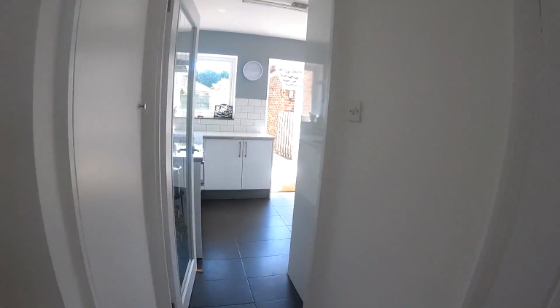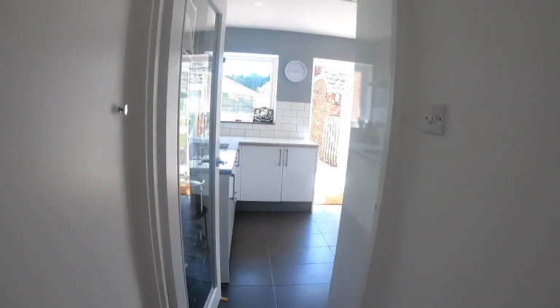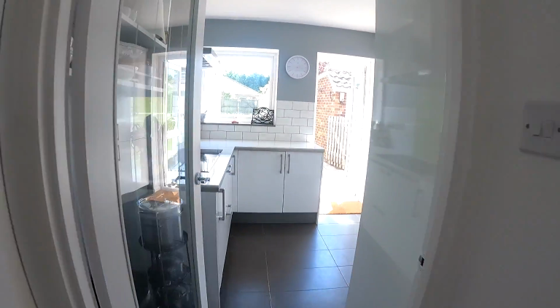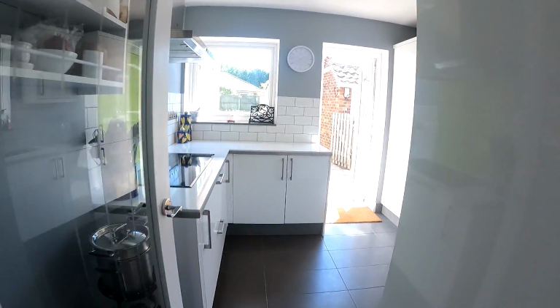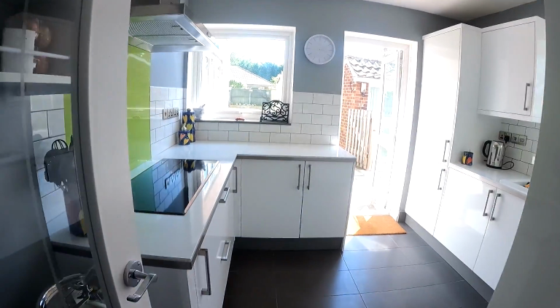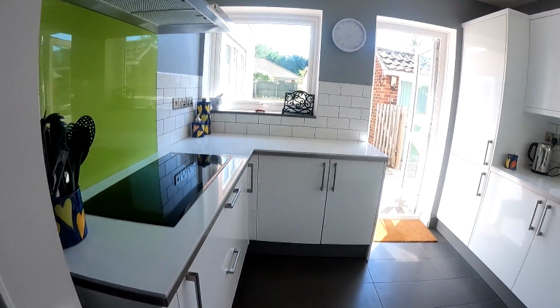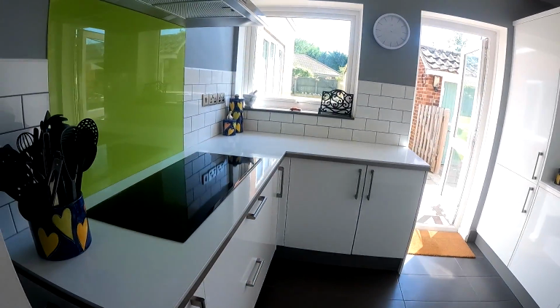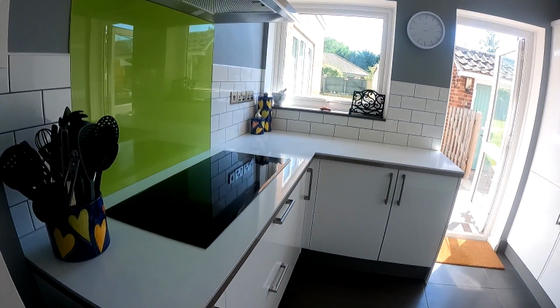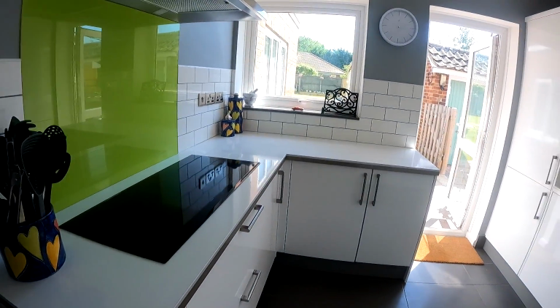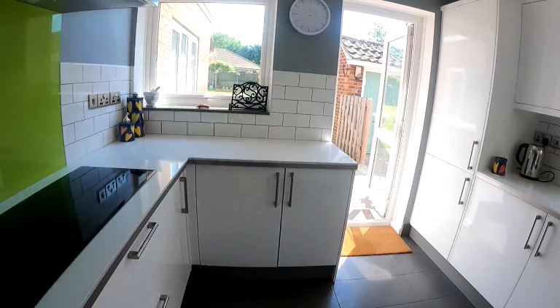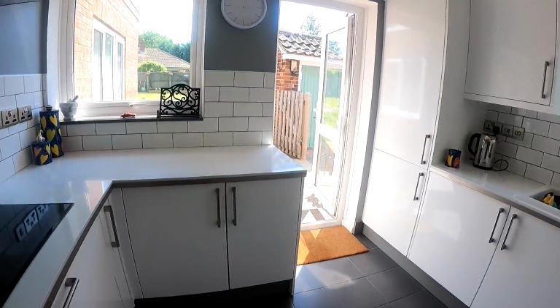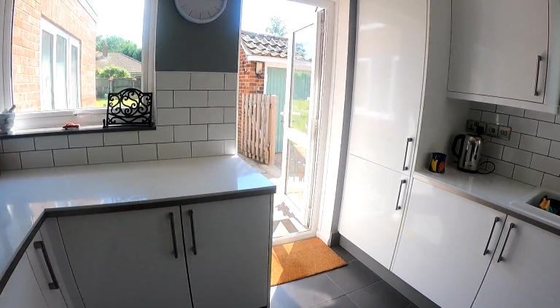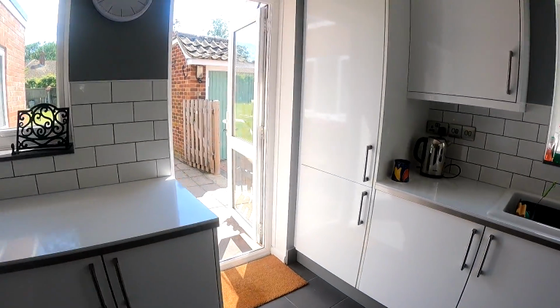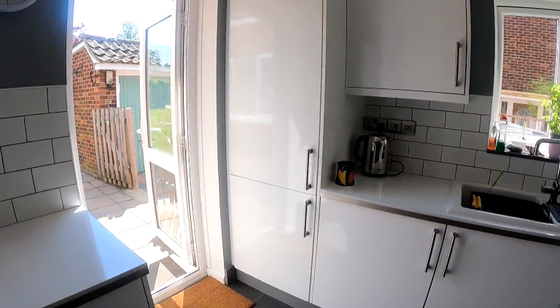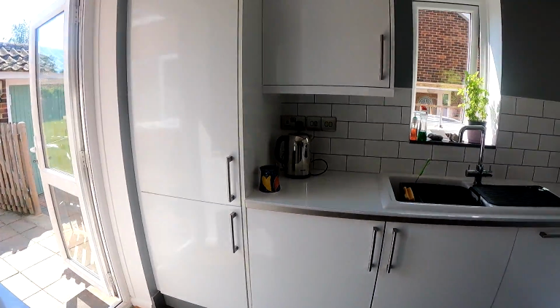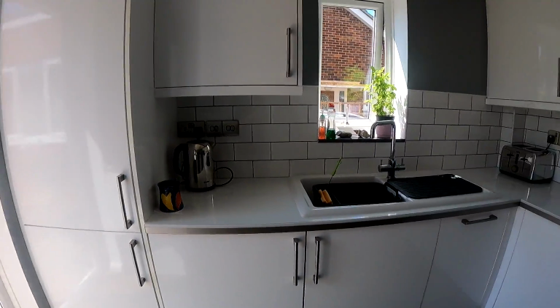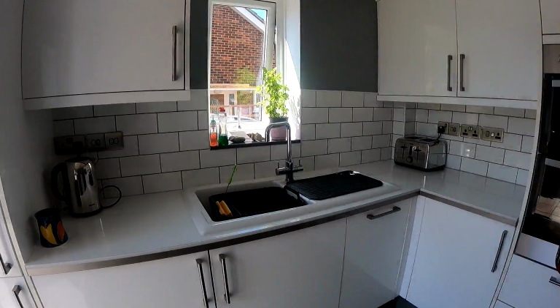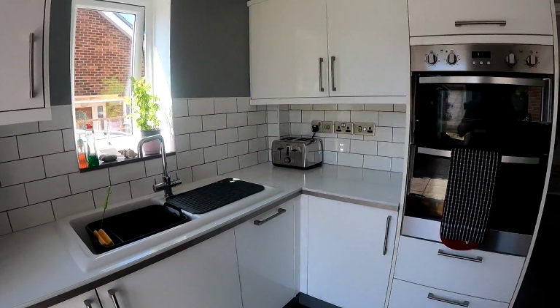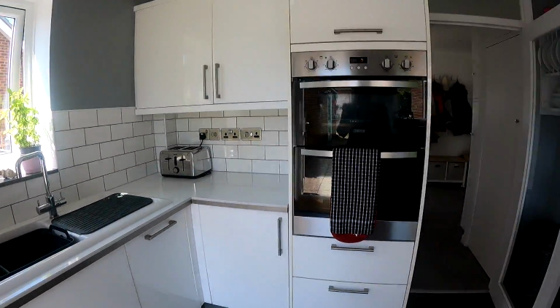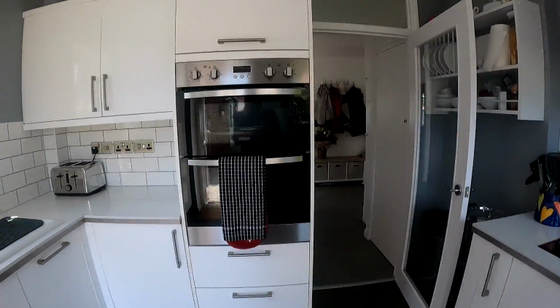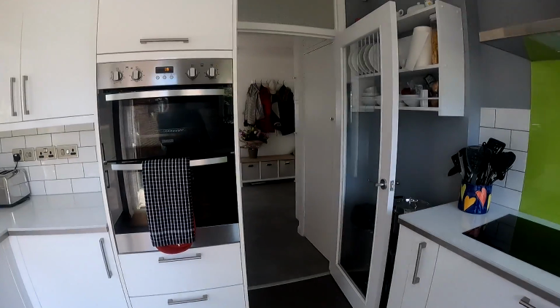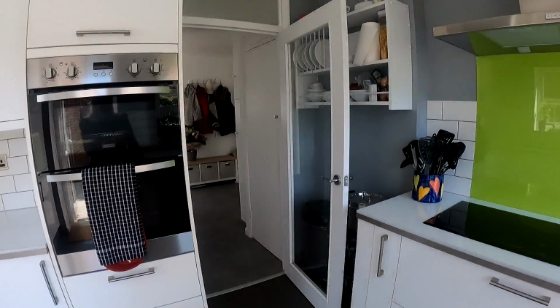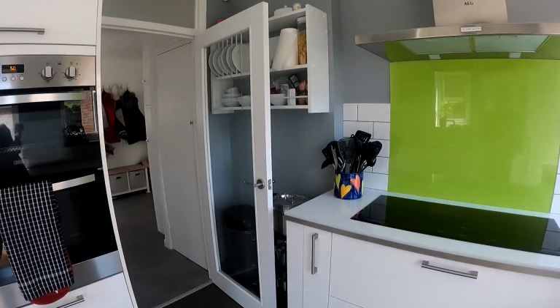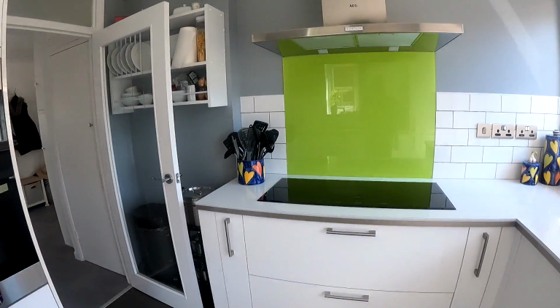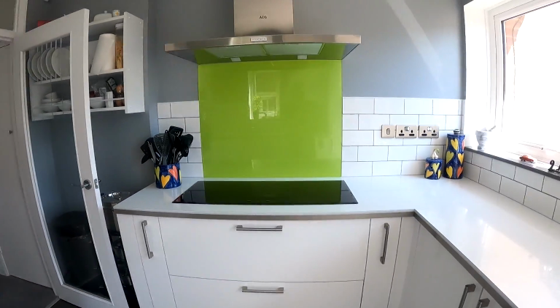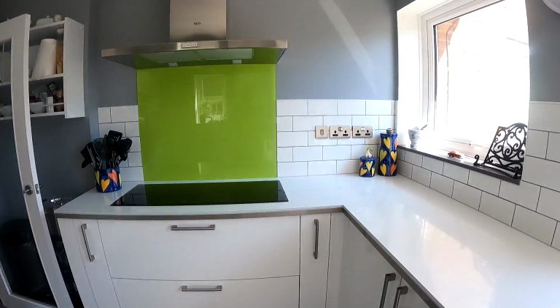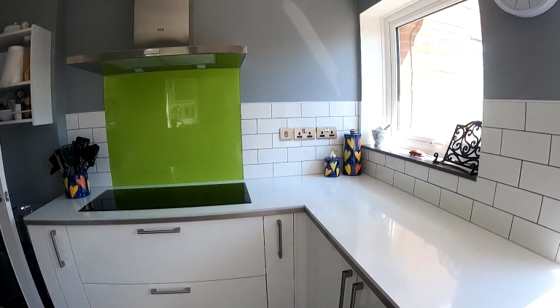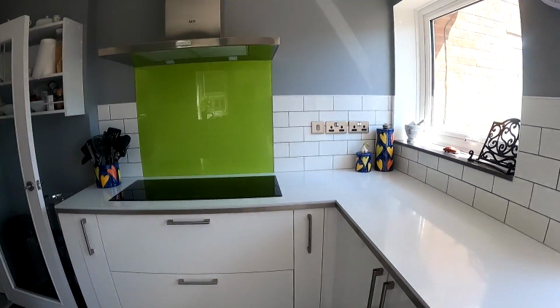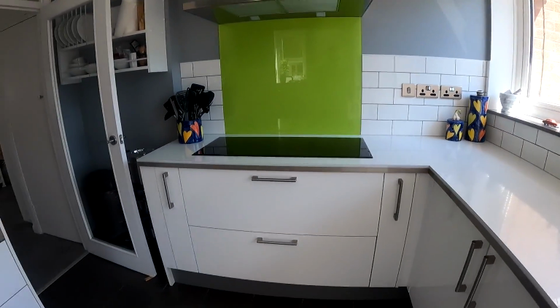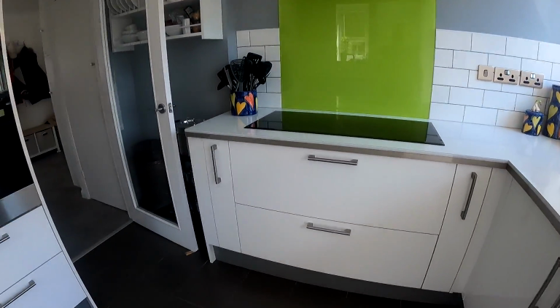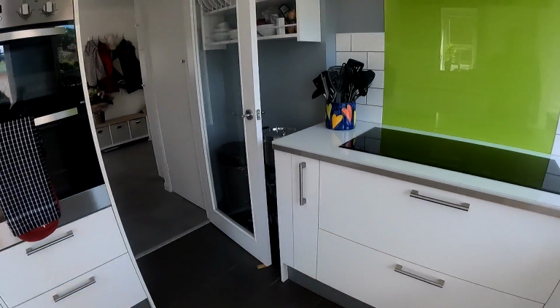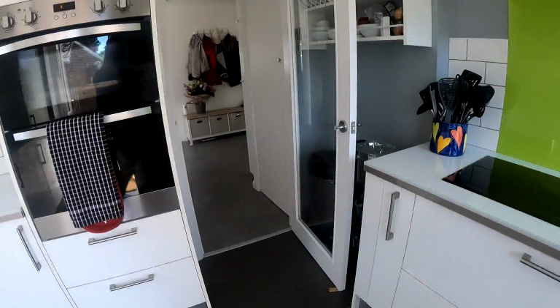Coming through into the kitchen, you can see a beautiful open kitchen space with a really nice amount of light coming through, nice white units with wonderful worktops, and a good range of fitted appliances in here as well.